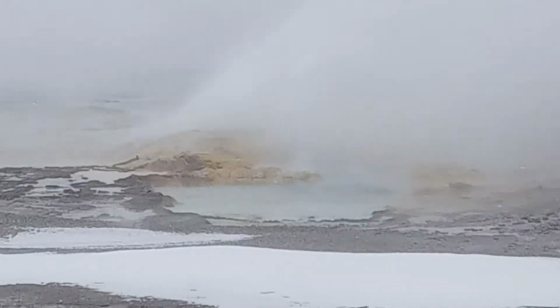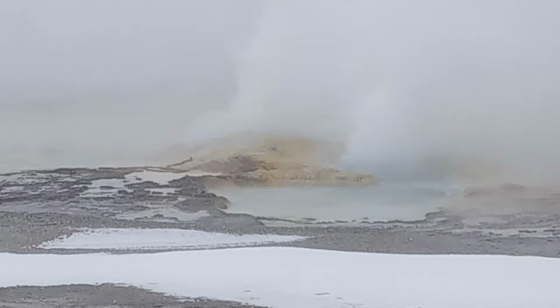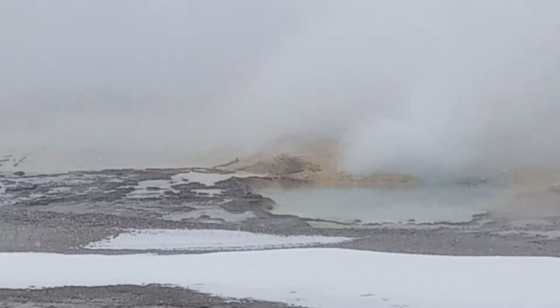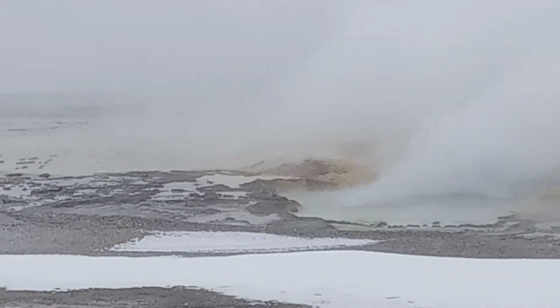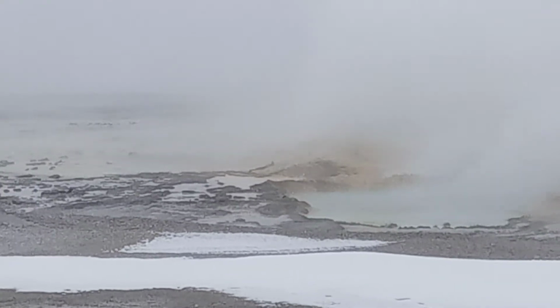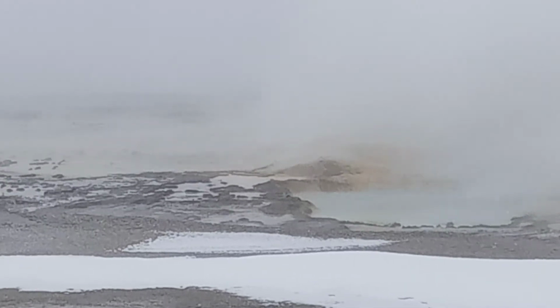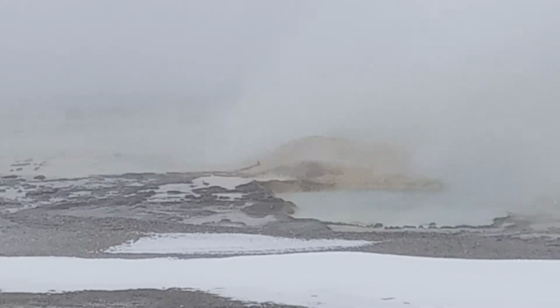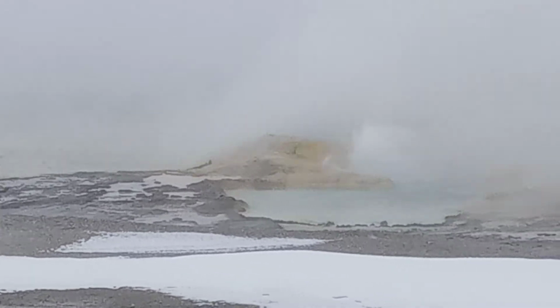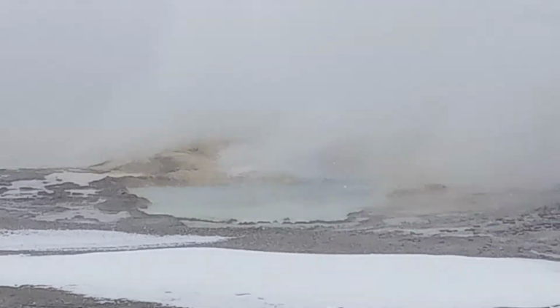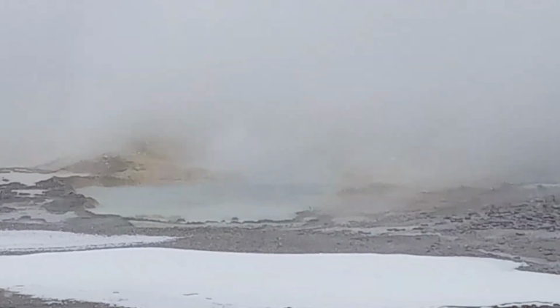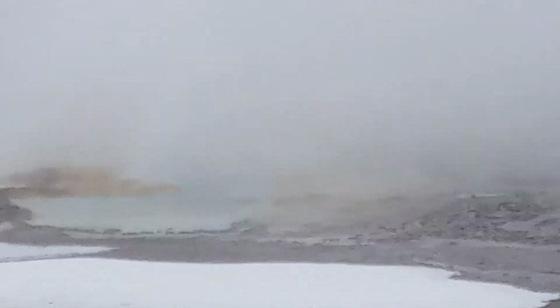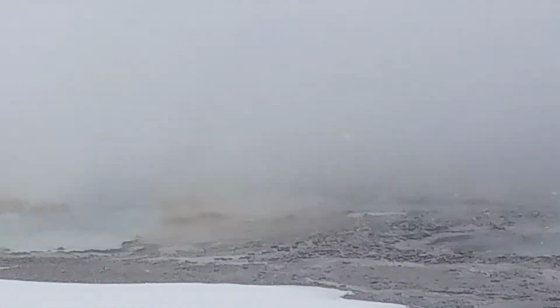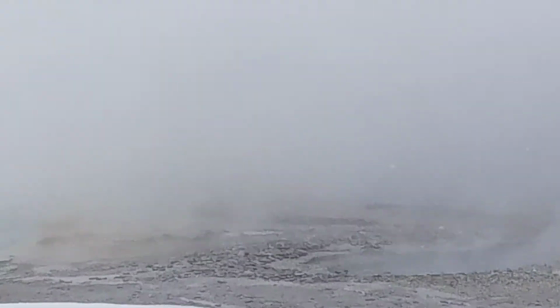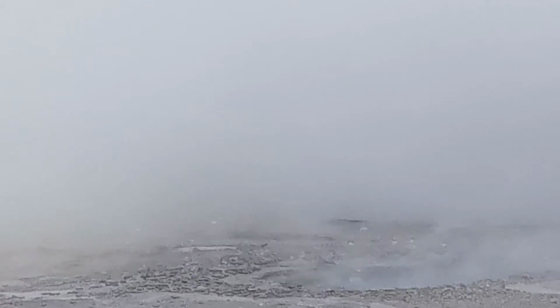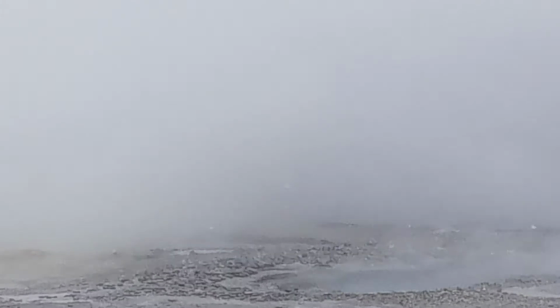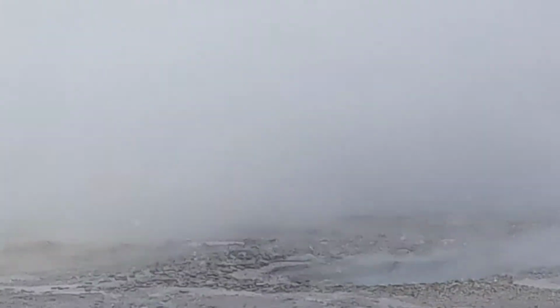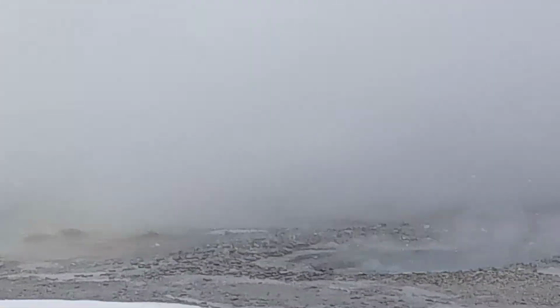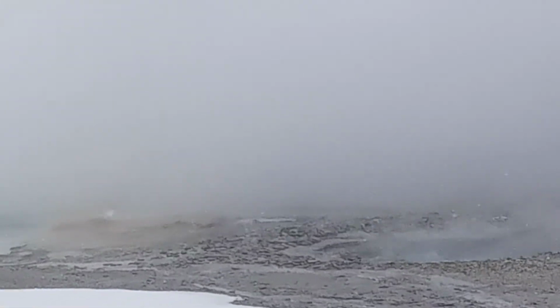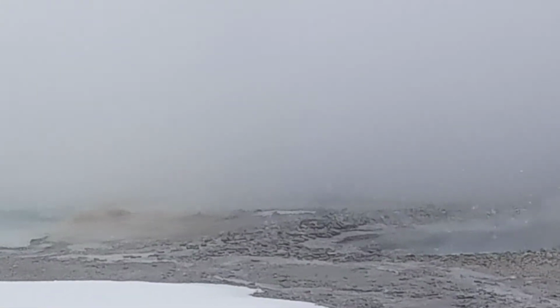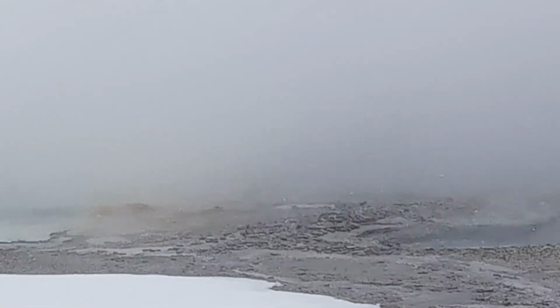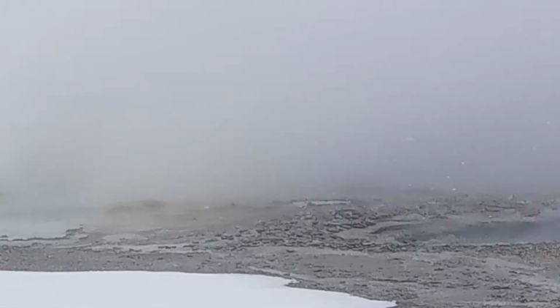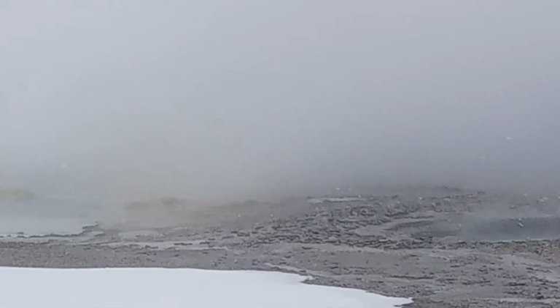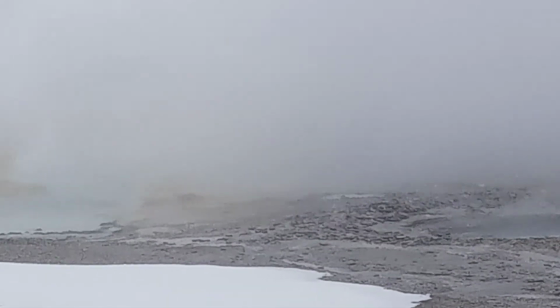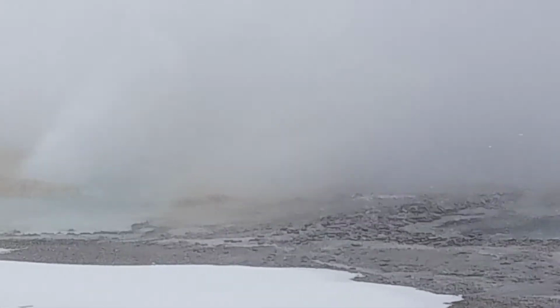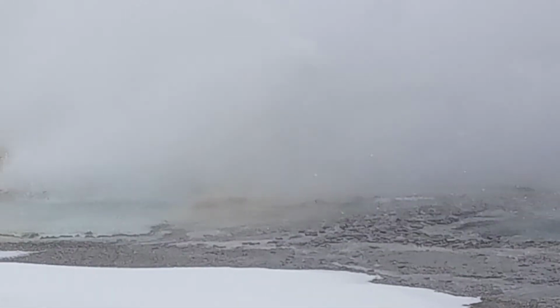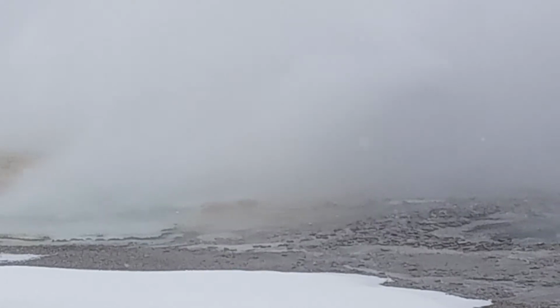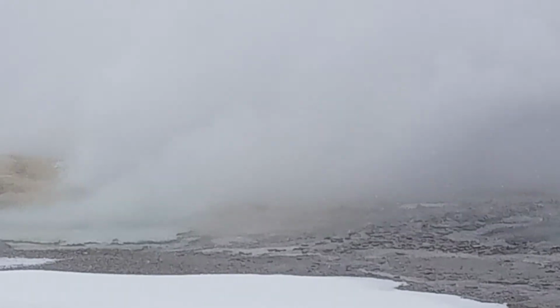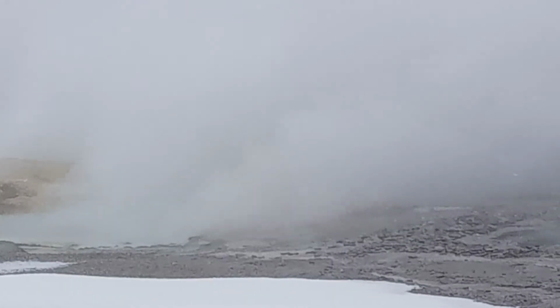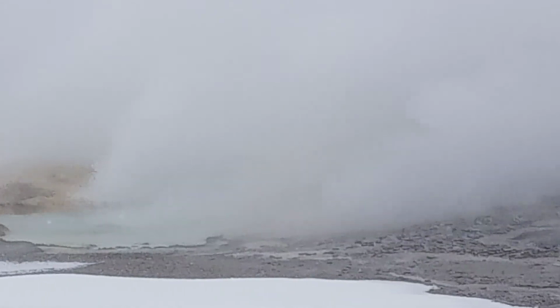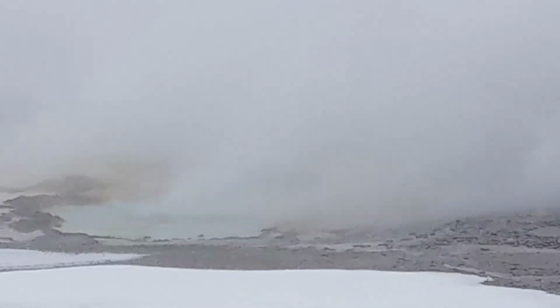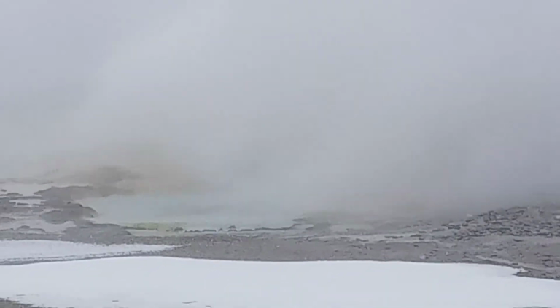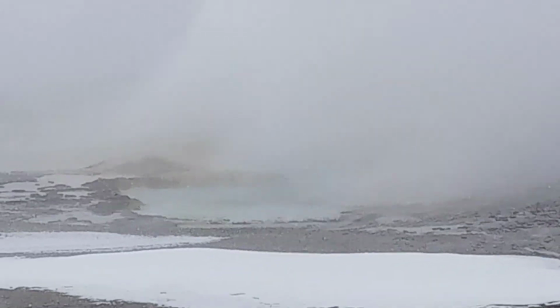Up at Norris Geyser Basin, about 25 miles north of us, it is the hottest area in the park. Water can reach temperatures of 750 degrees held under pressure. Eventually, these air bubbles release and you get the eruption.